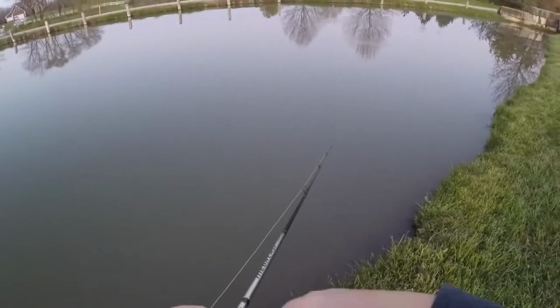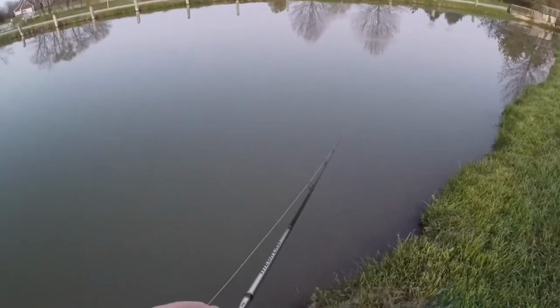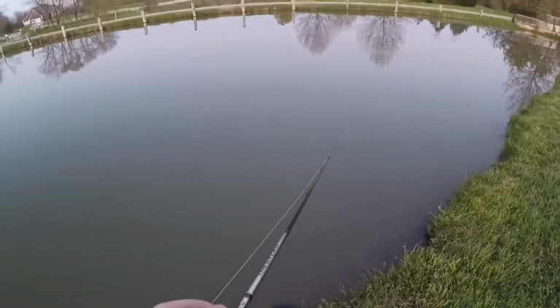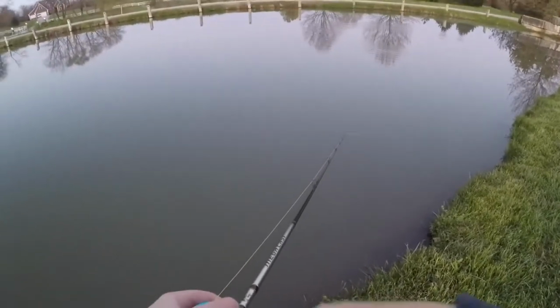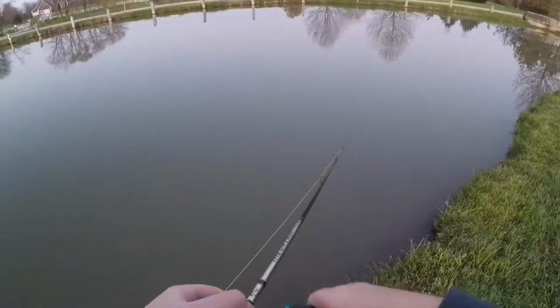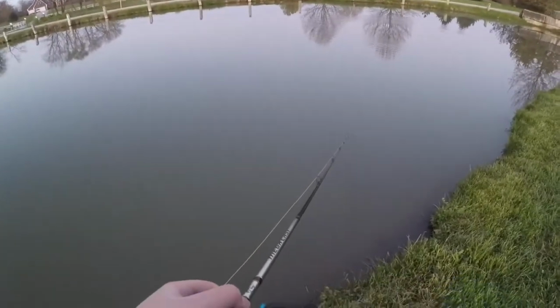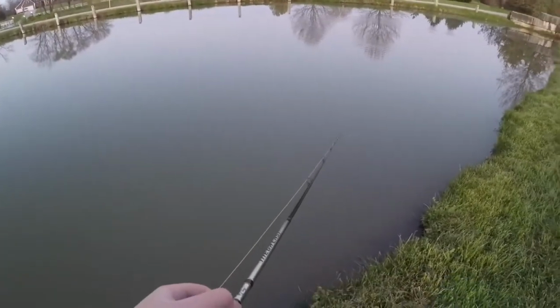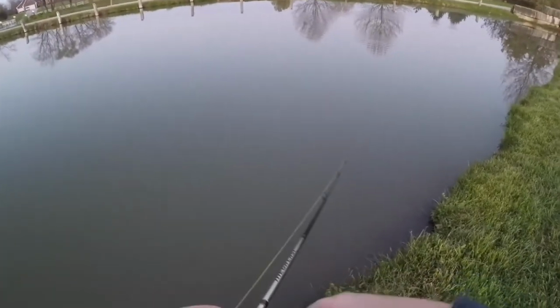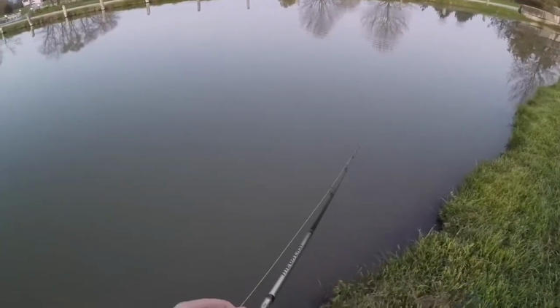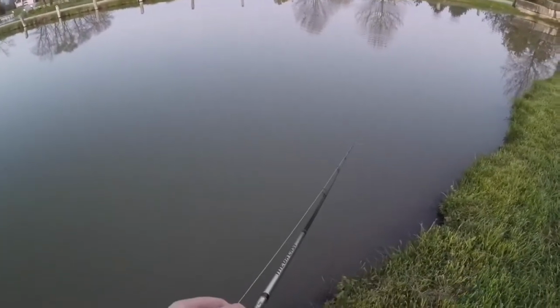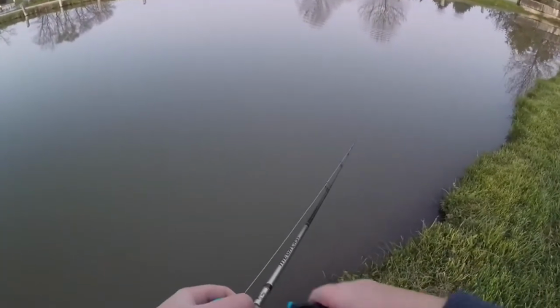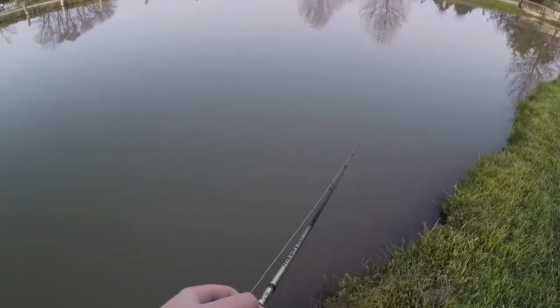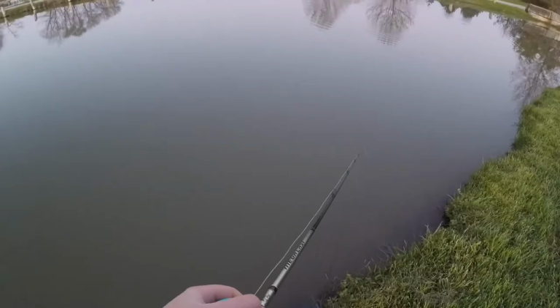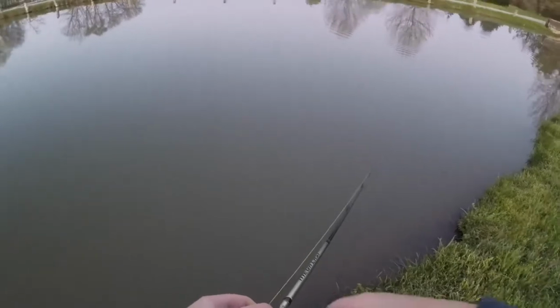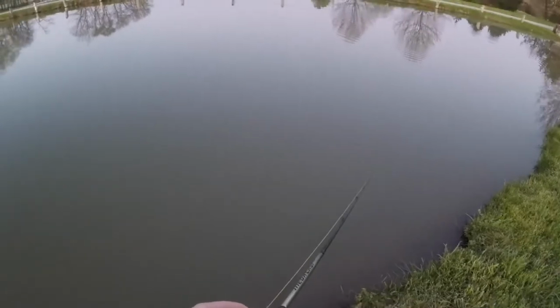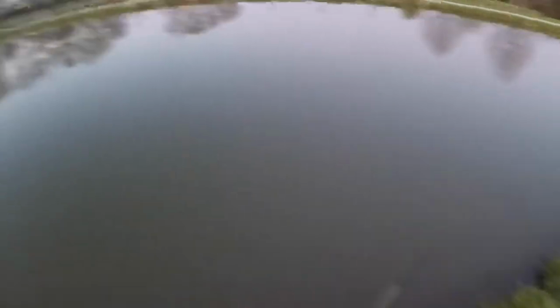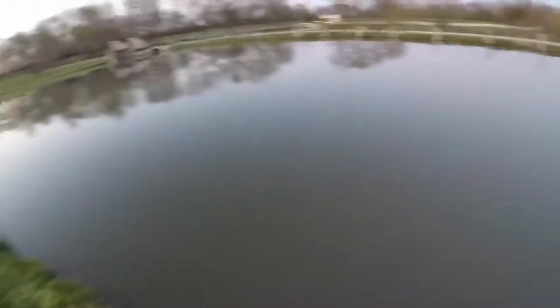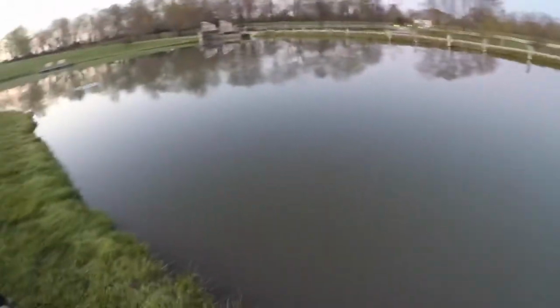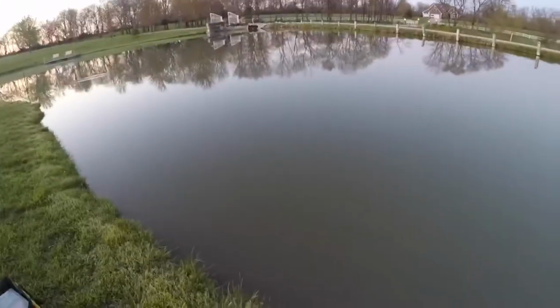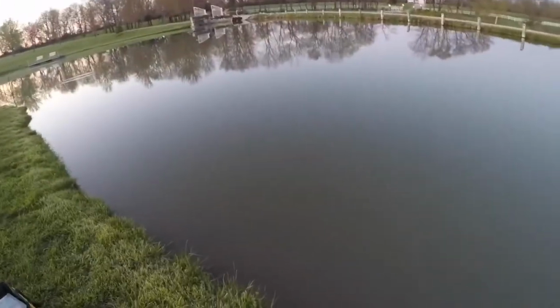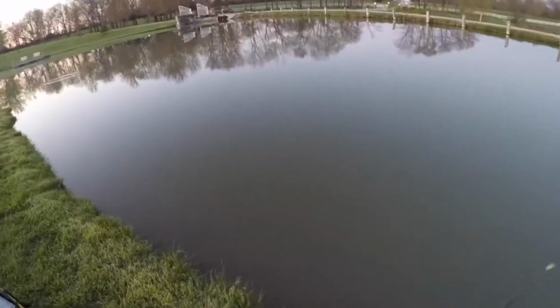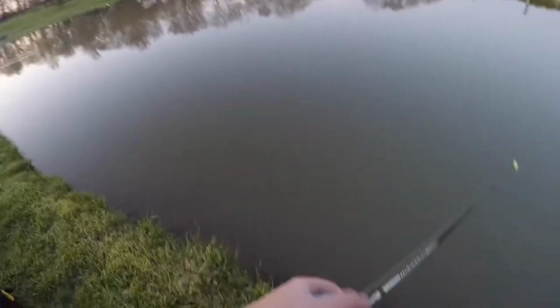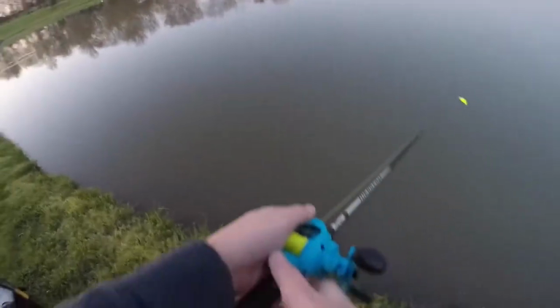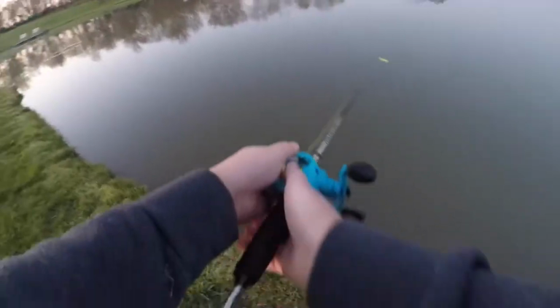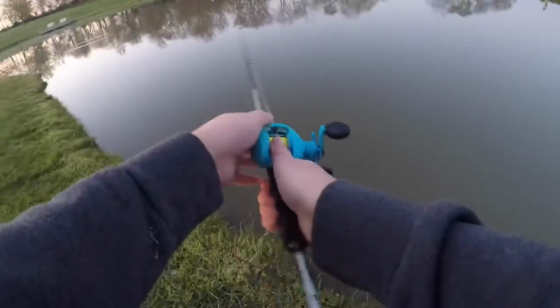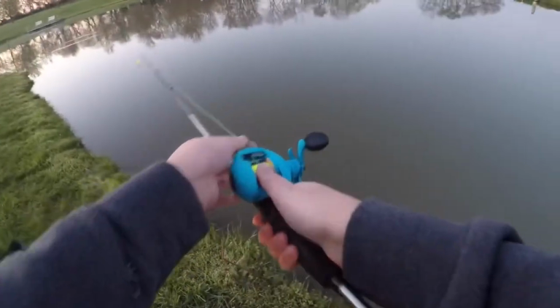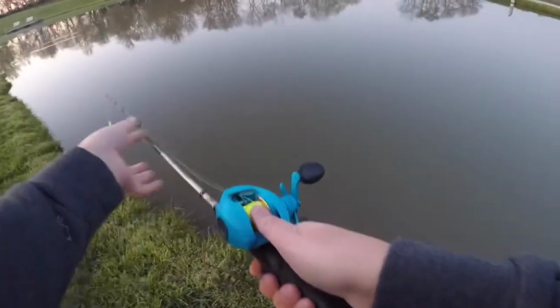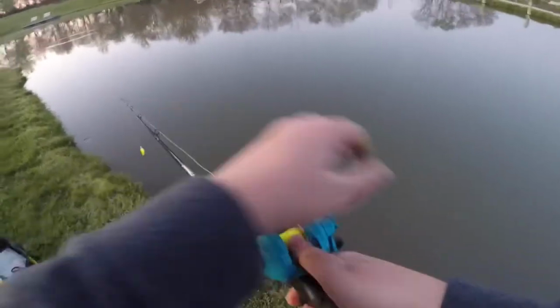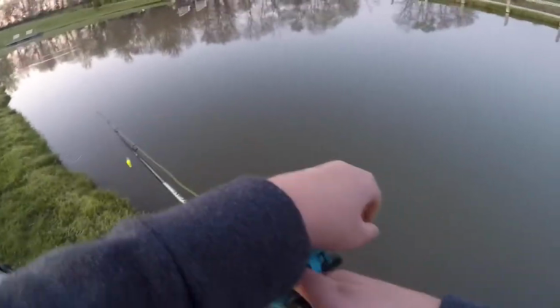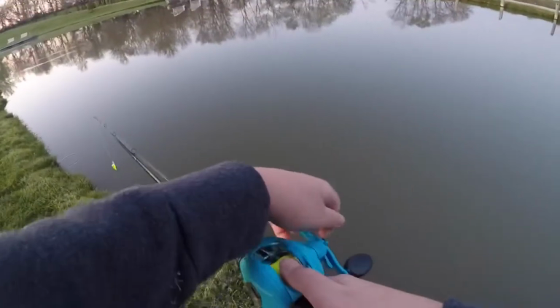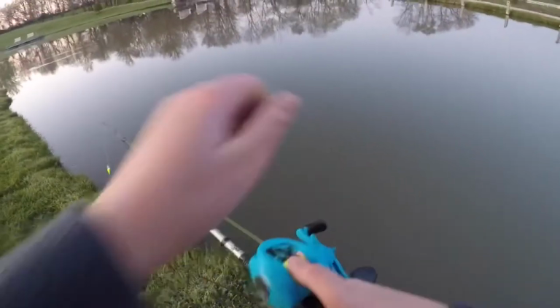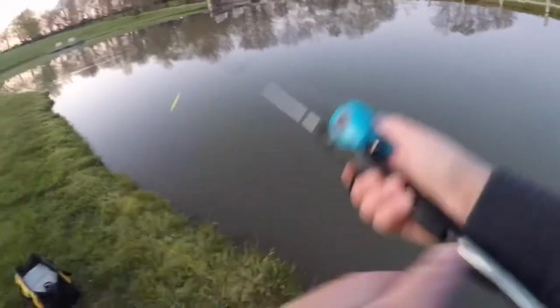This video may have some fish in it, guys. Someone just jumped over there. Let's see if that's a bass.